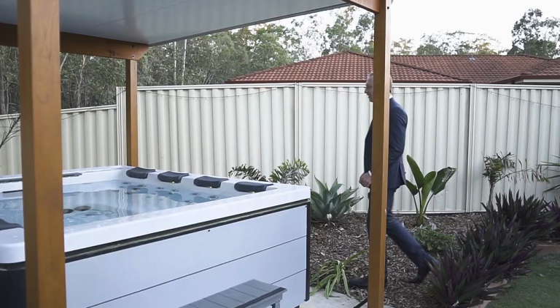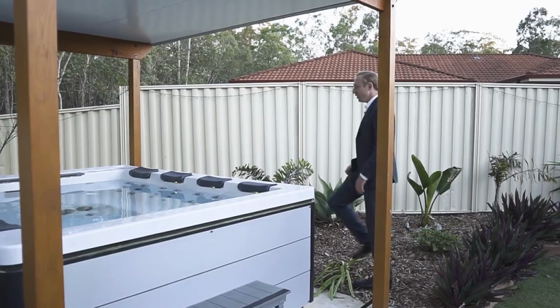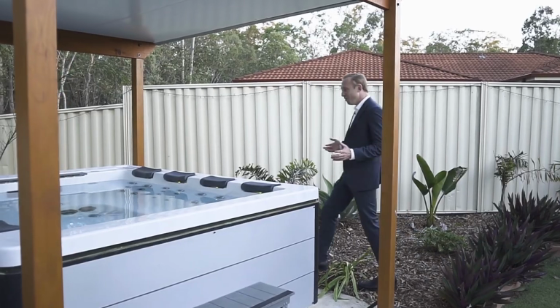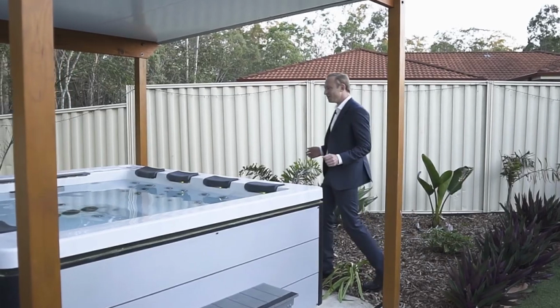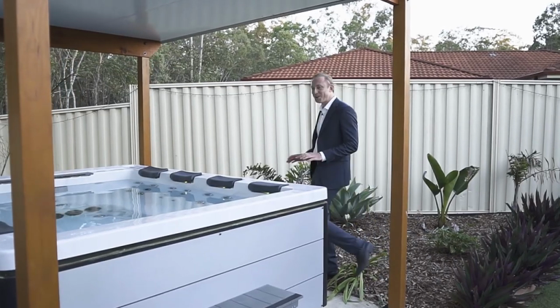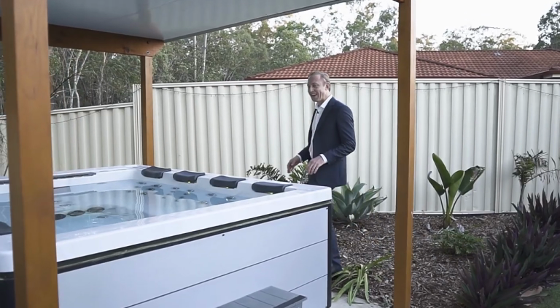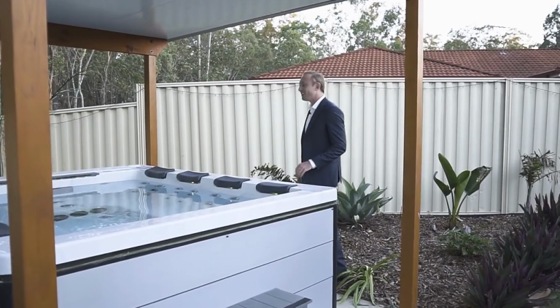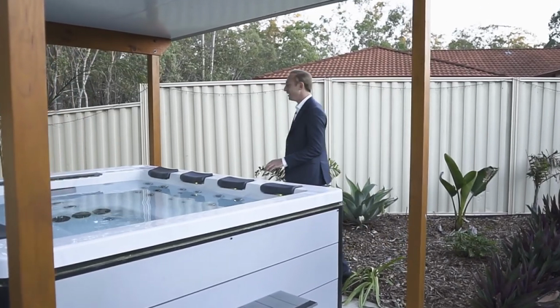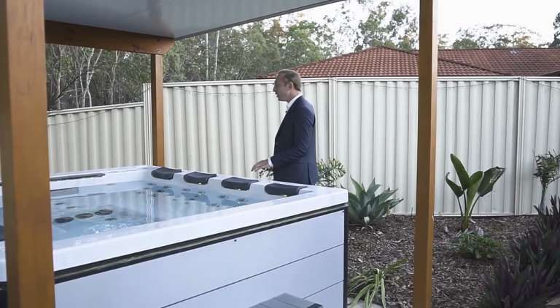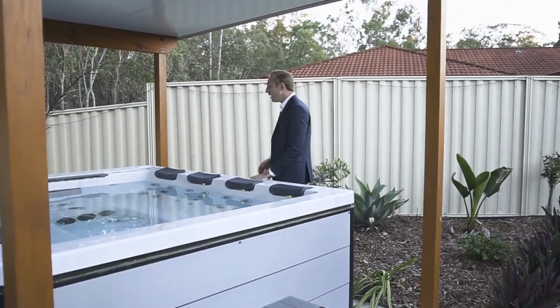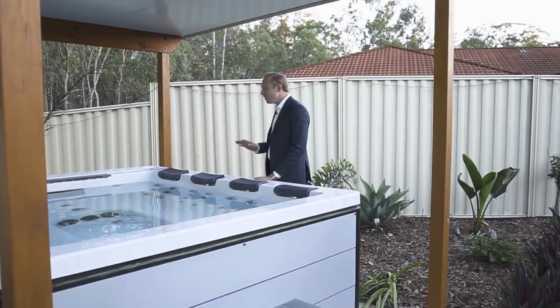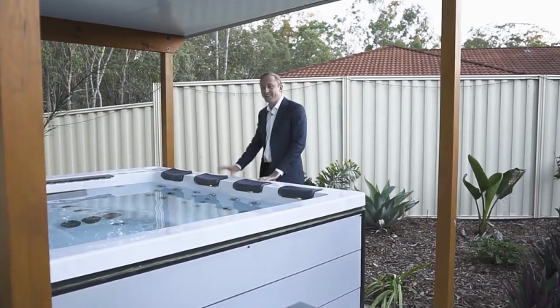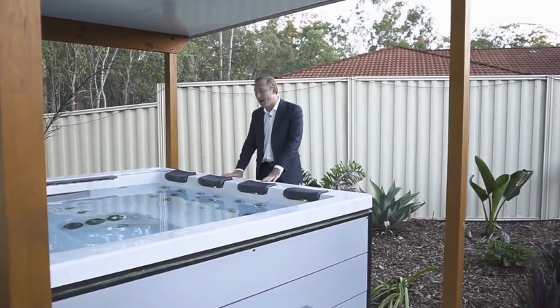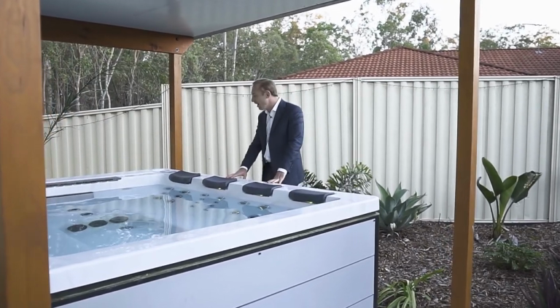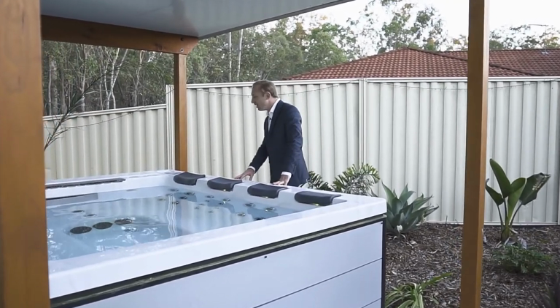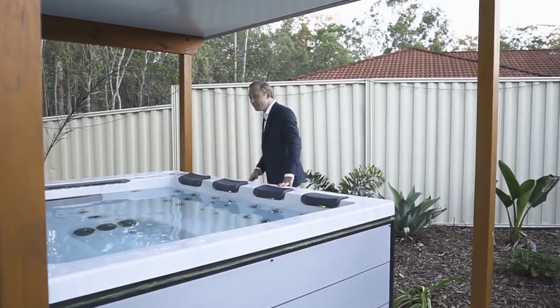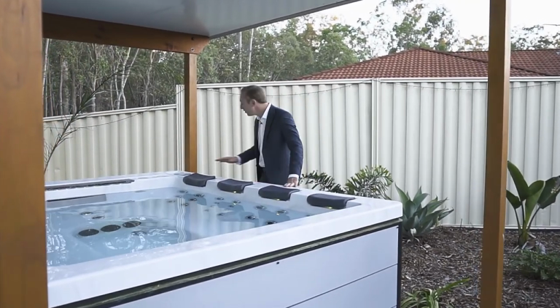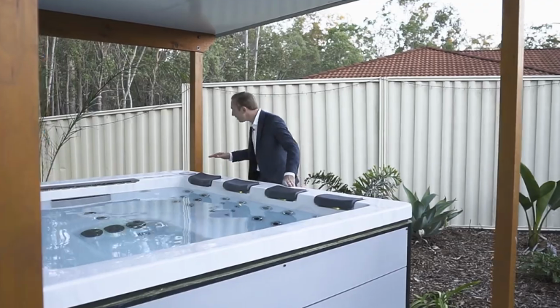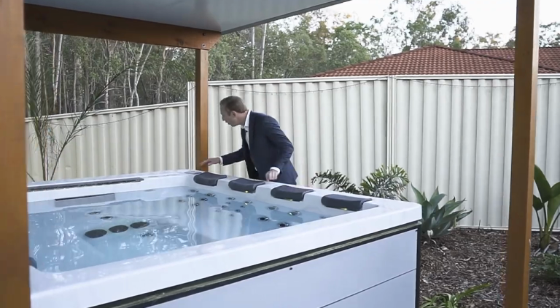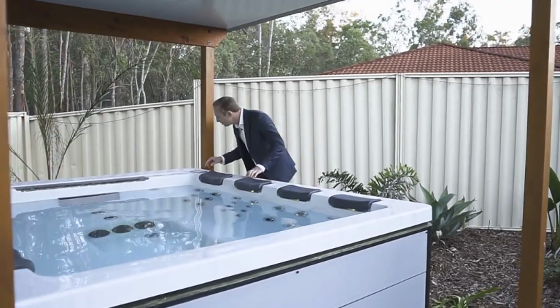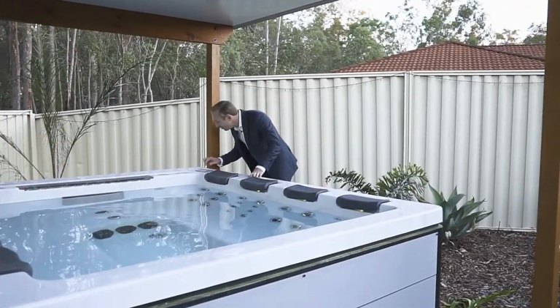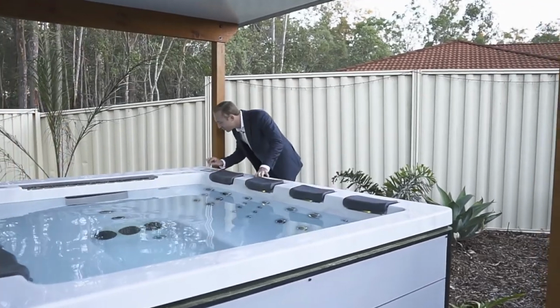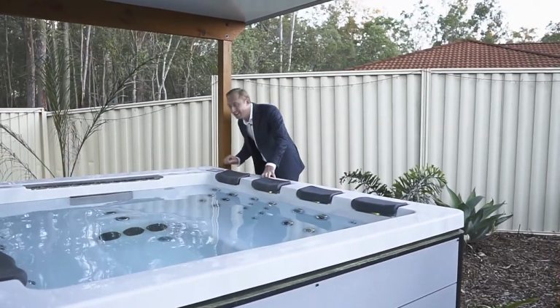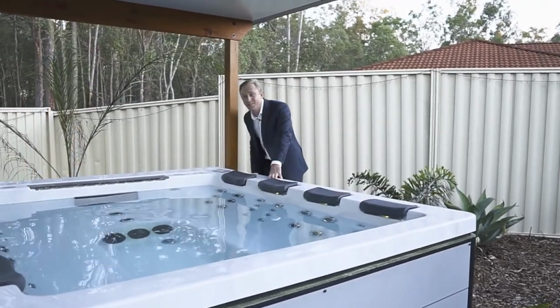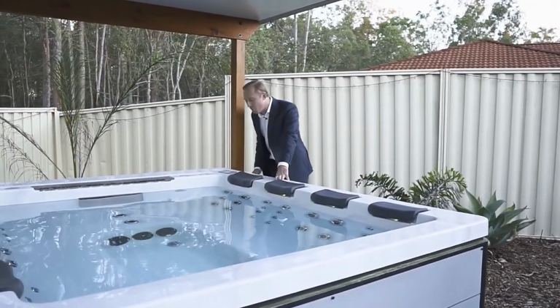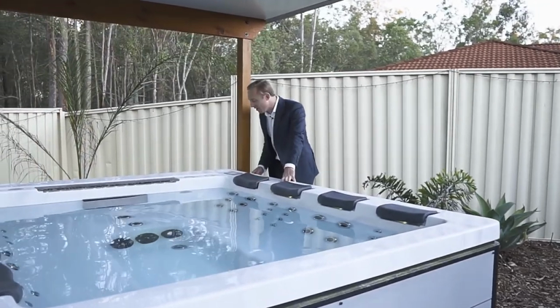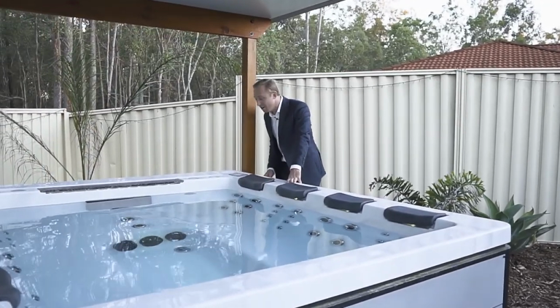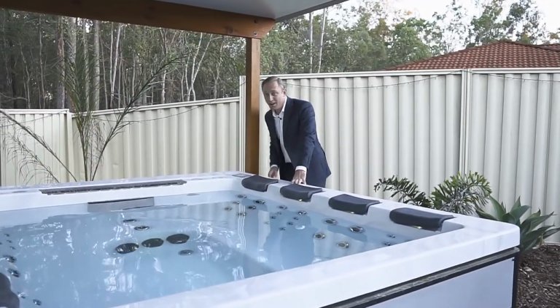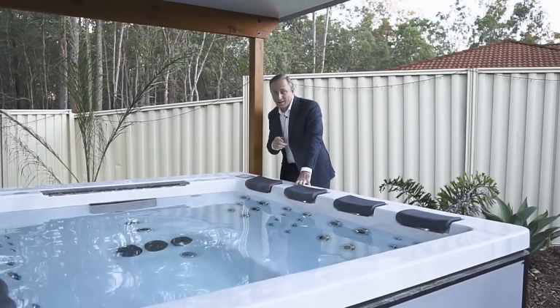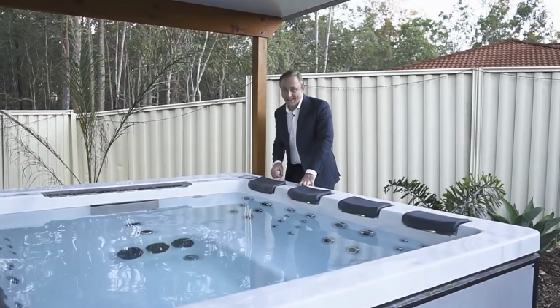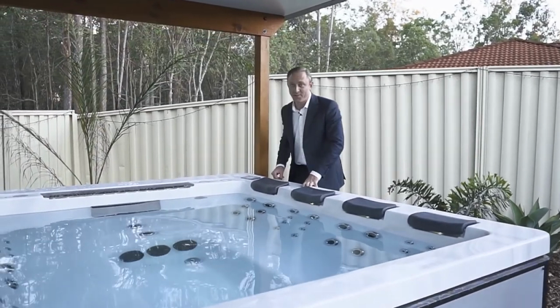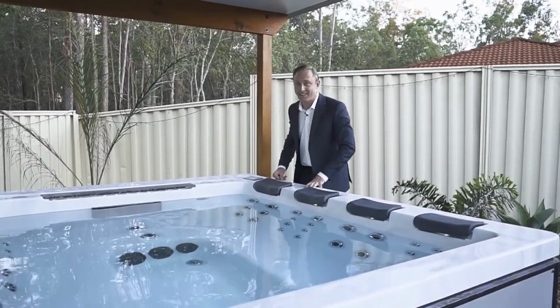Oh, talk about luxury! Would you have a look at this bar? It's even got its own touchscreen control panel. Now that's fancy.